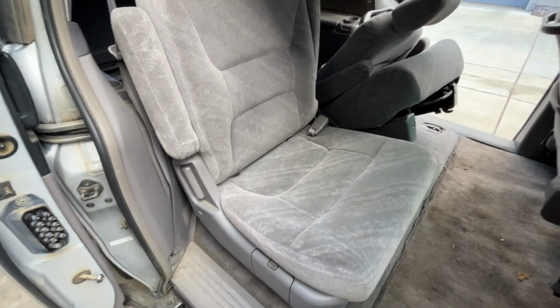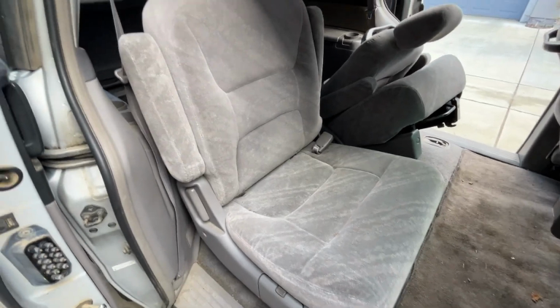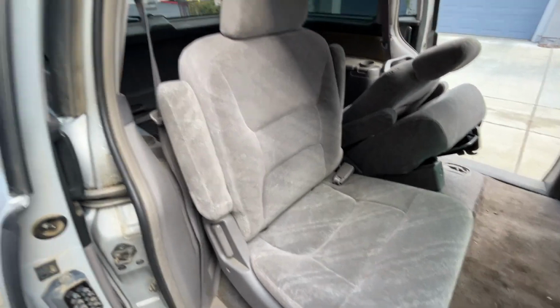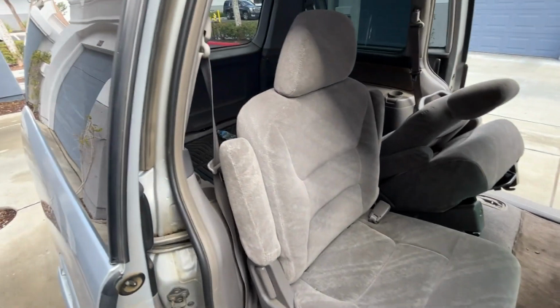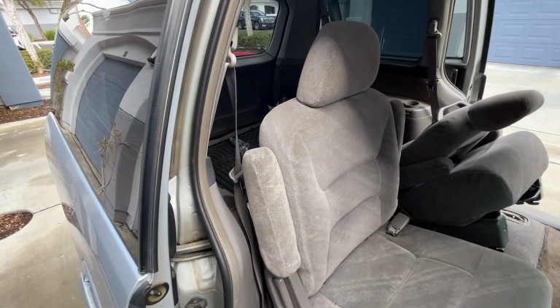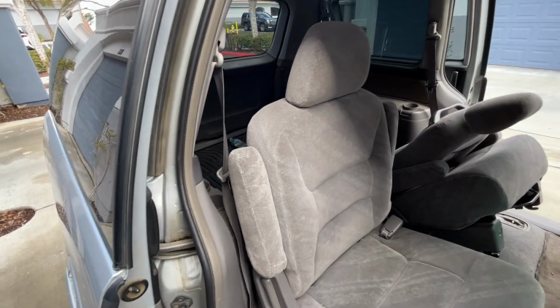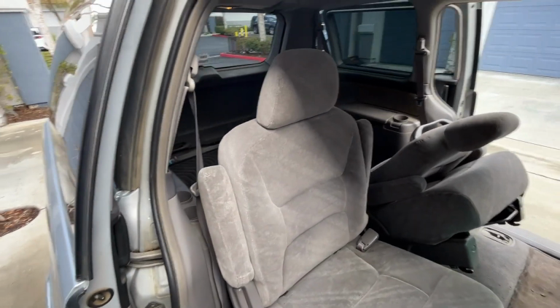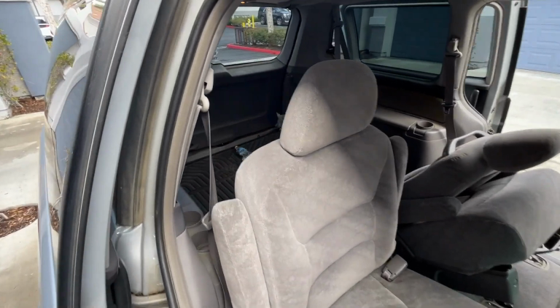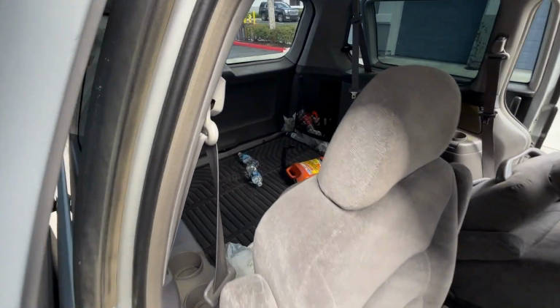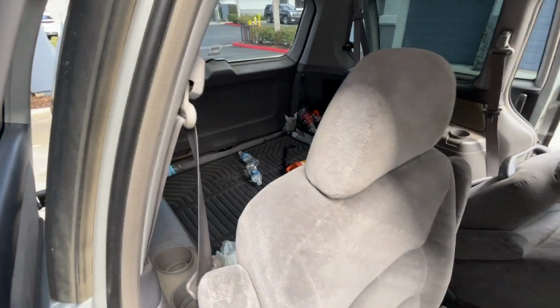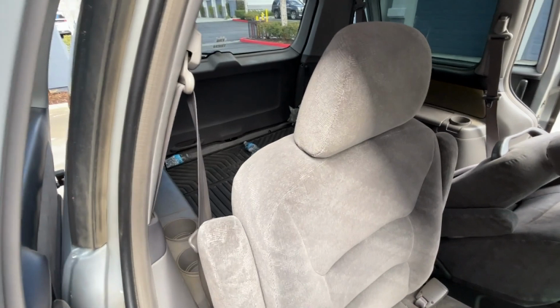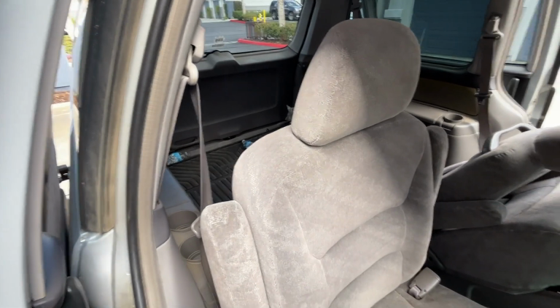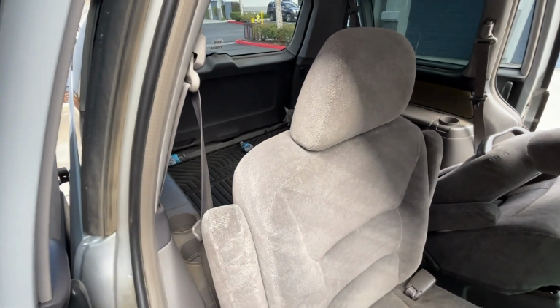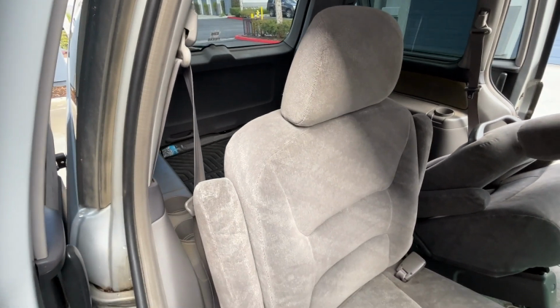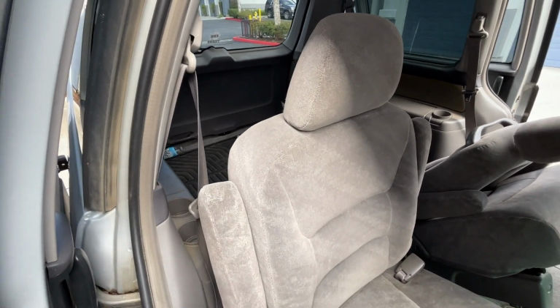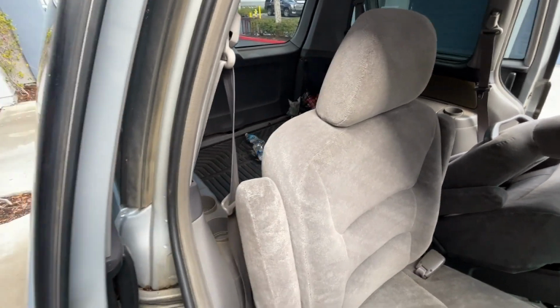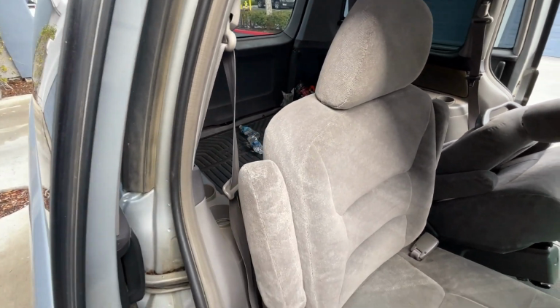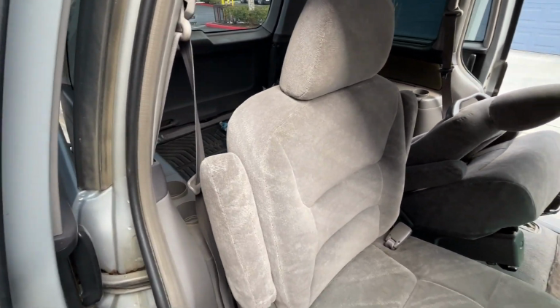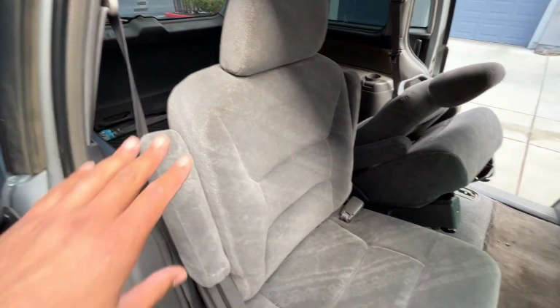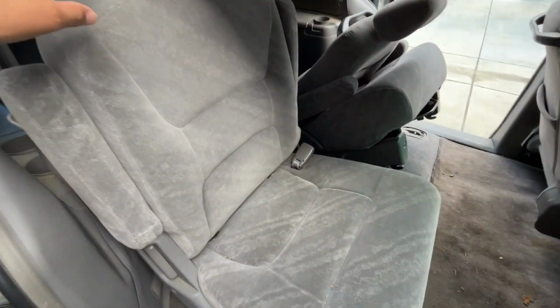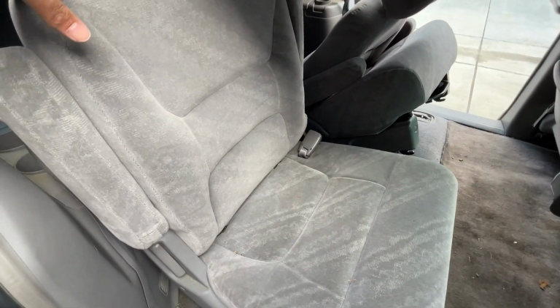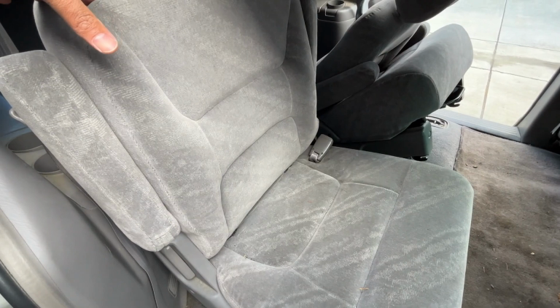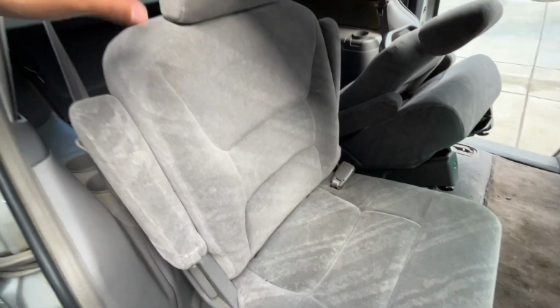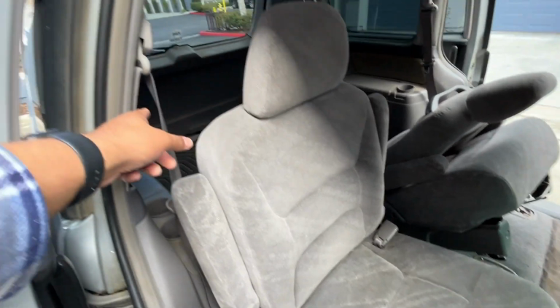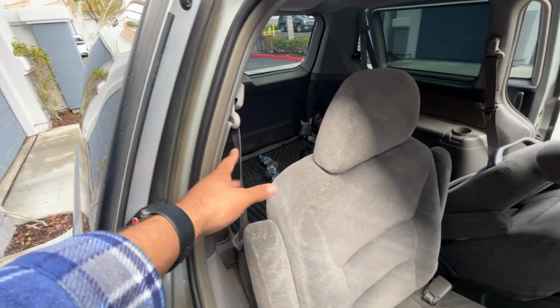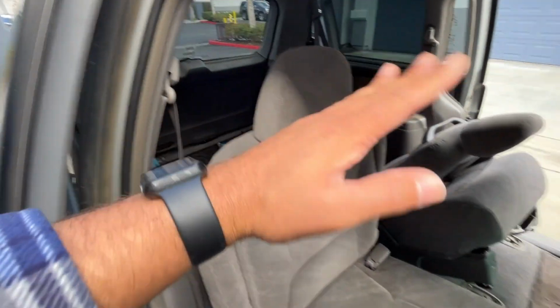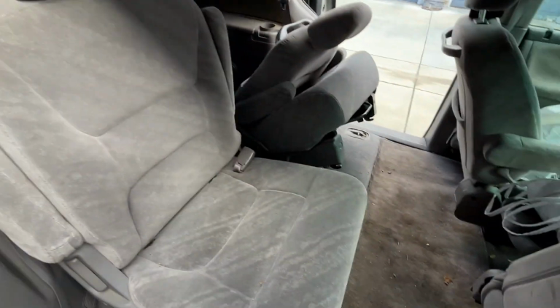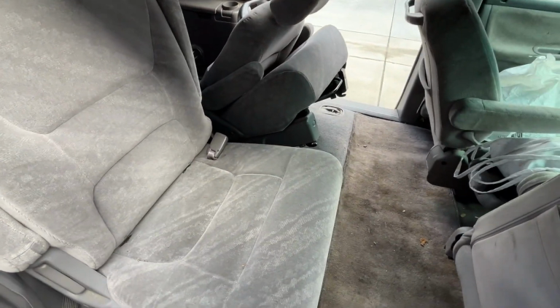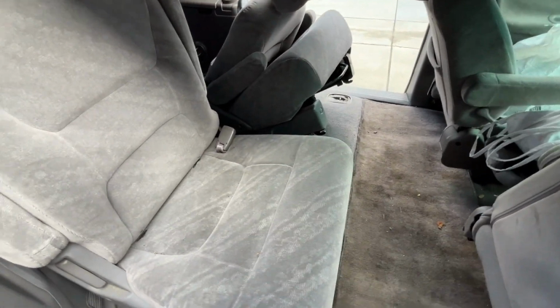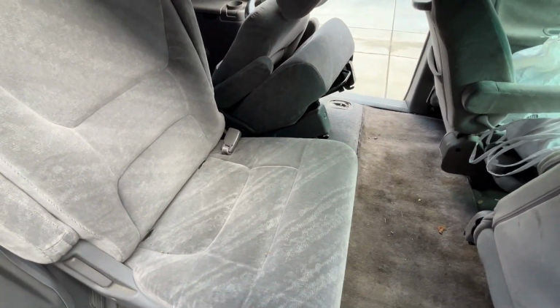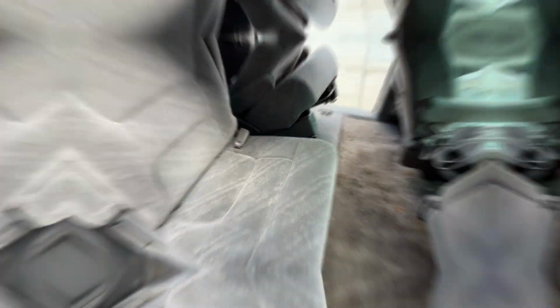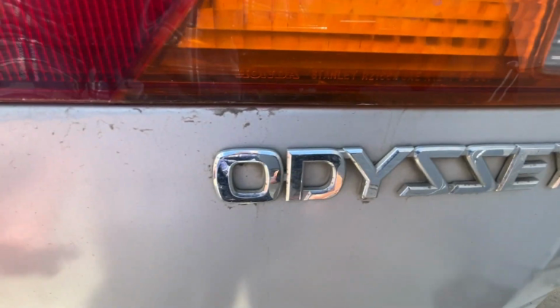Now I'm going to show you how to pull out the back seat, because it is back there. I'm going to take these out and then we're going to put that seat up front, so stay tuned.